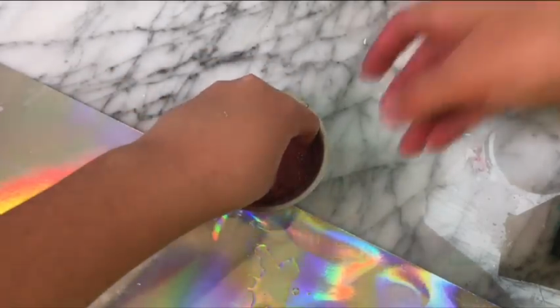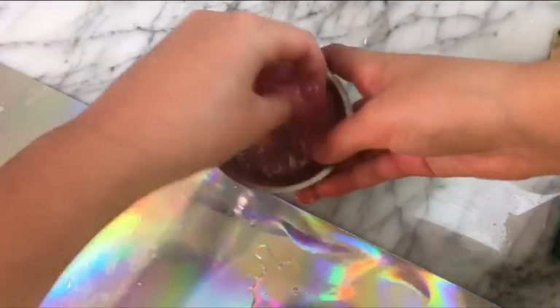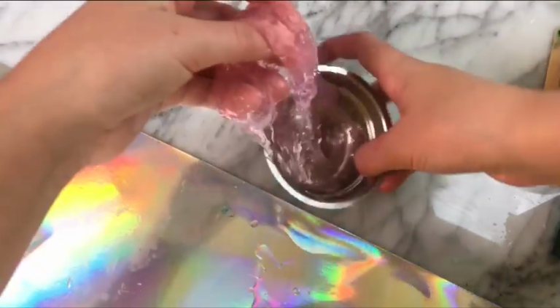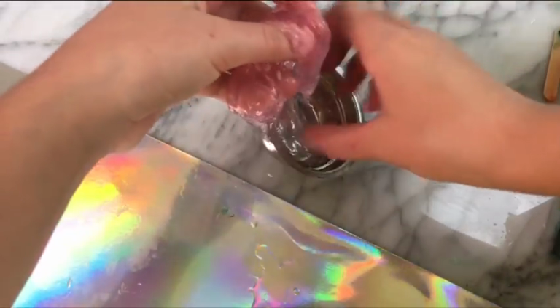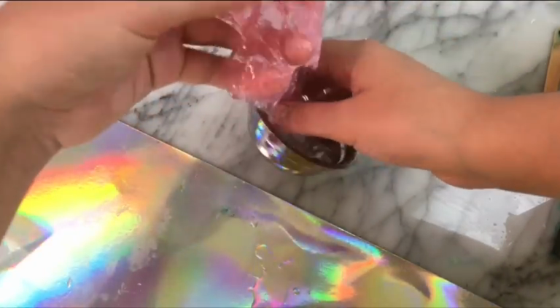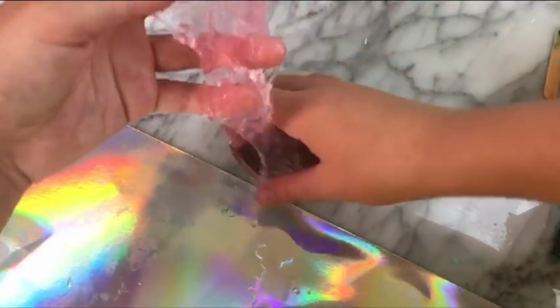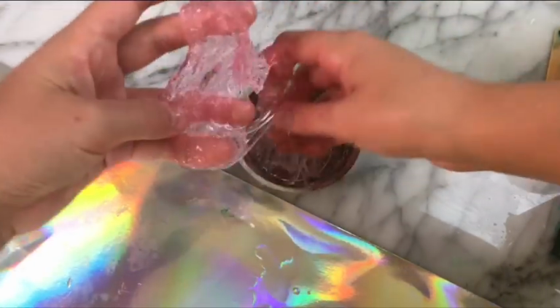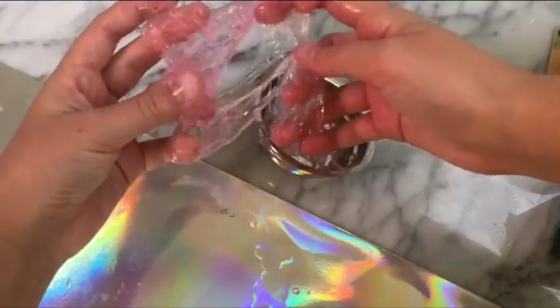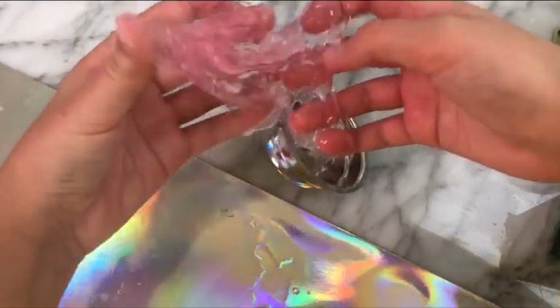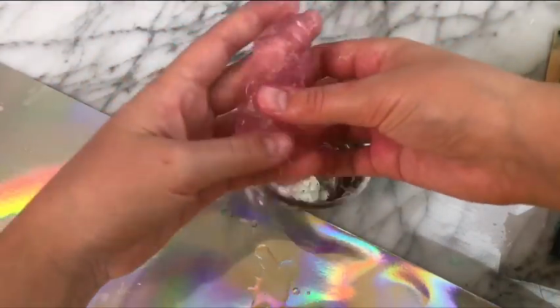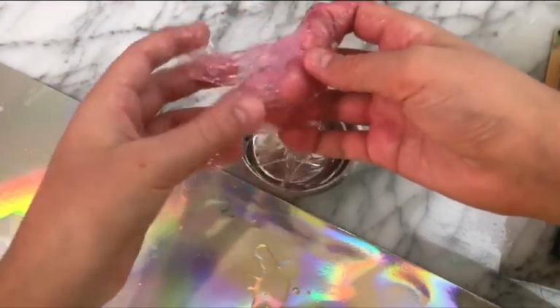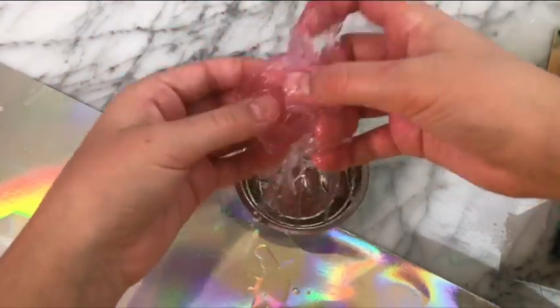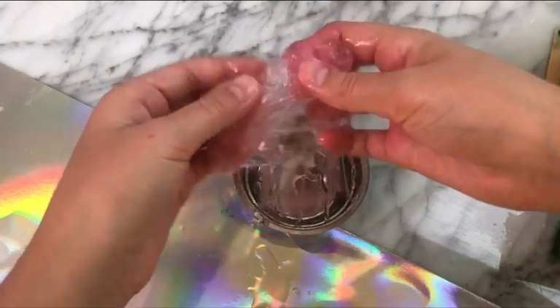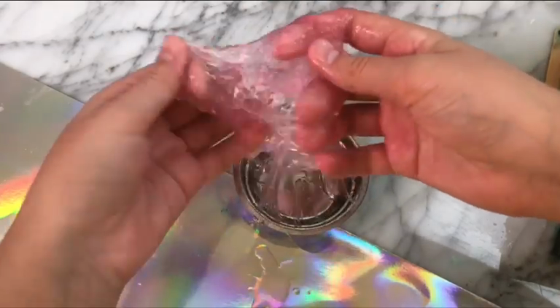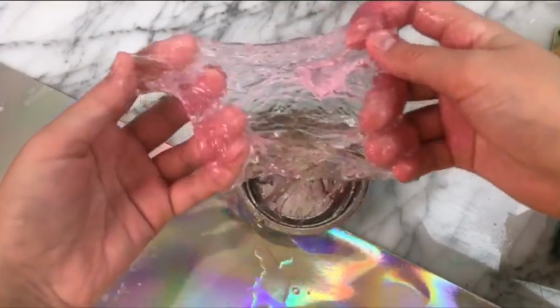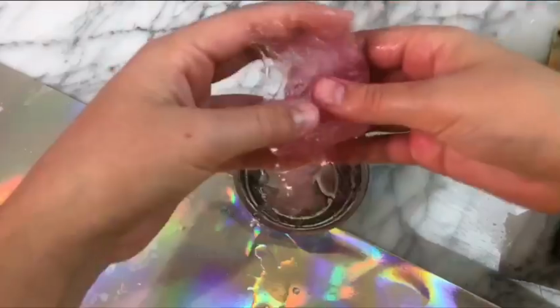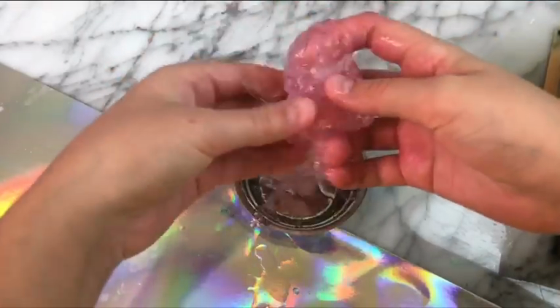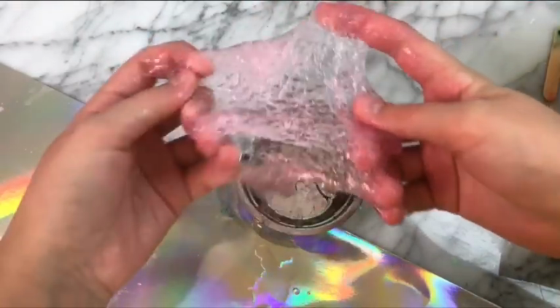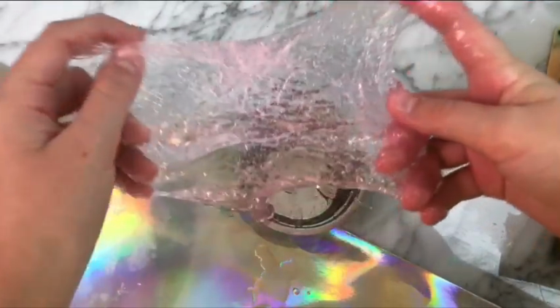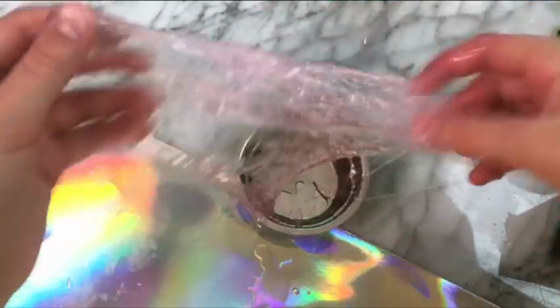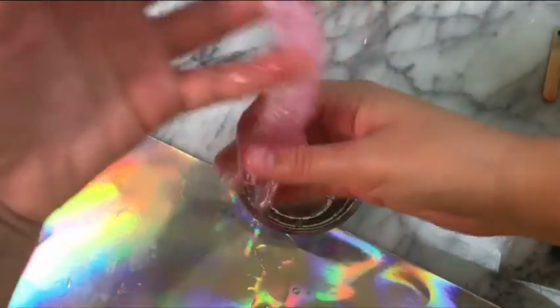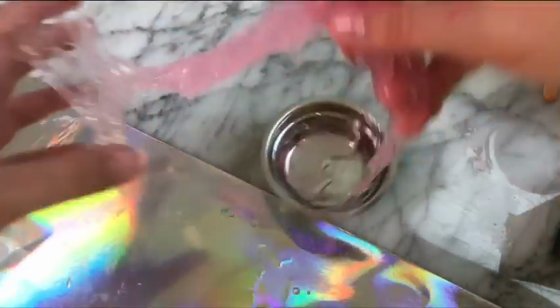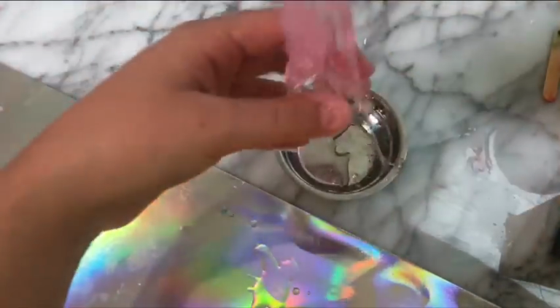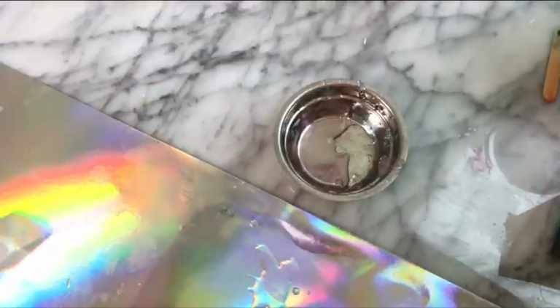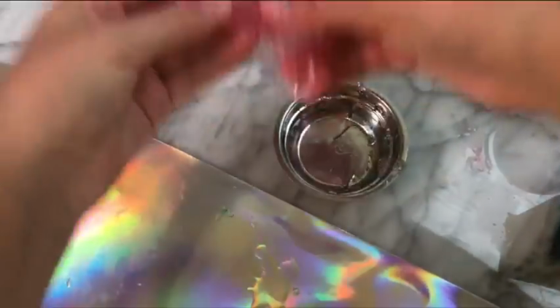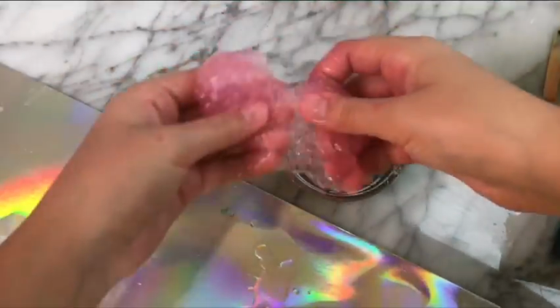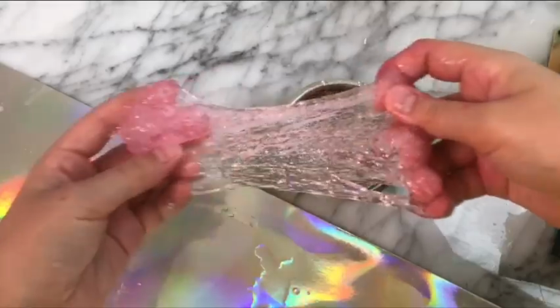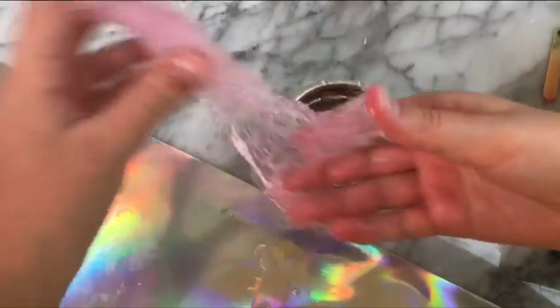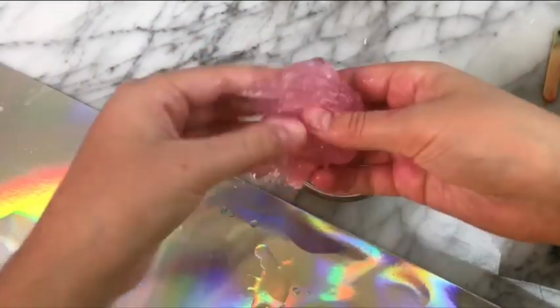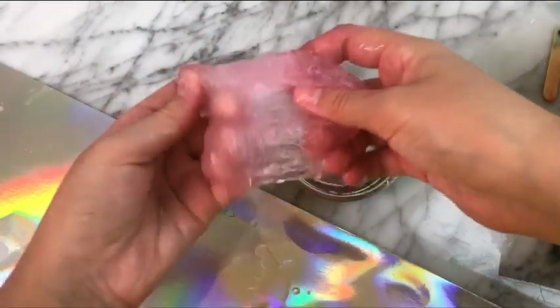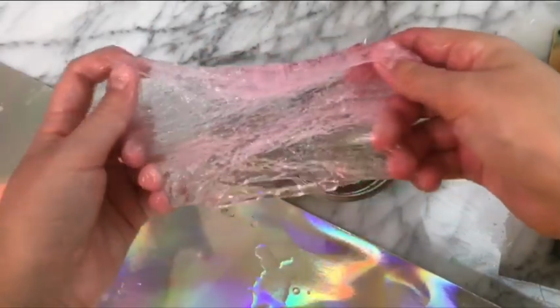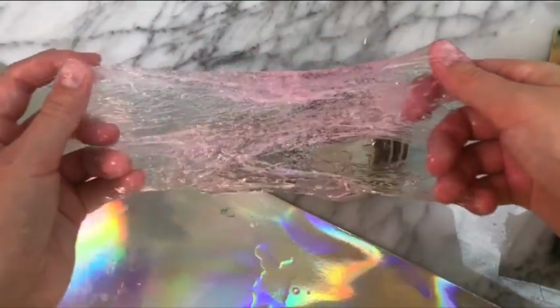I did leave it out for a few hours, and this is what it looked like after that. It wasn't a lot less sticky, but it did feel a little more thick and a little more like slime. So this recipe was definitely successful.